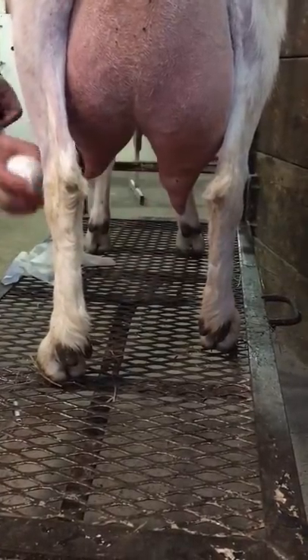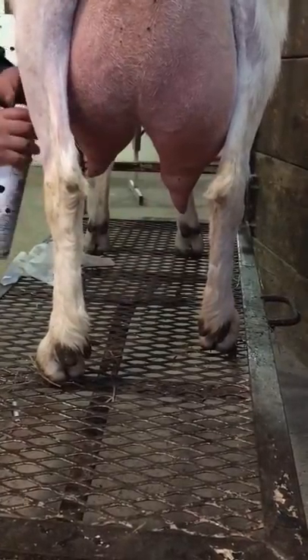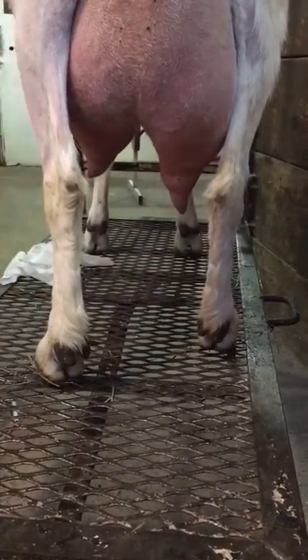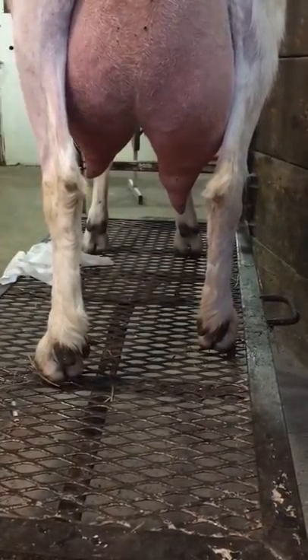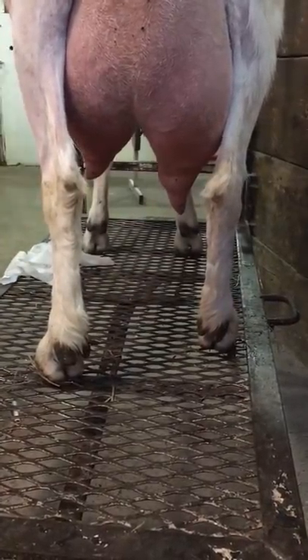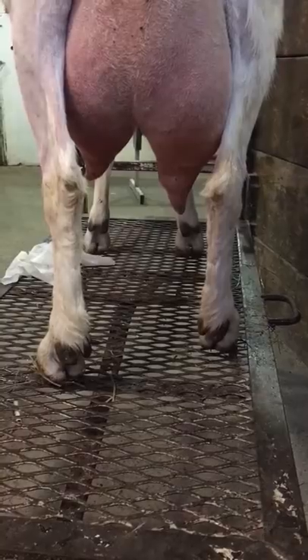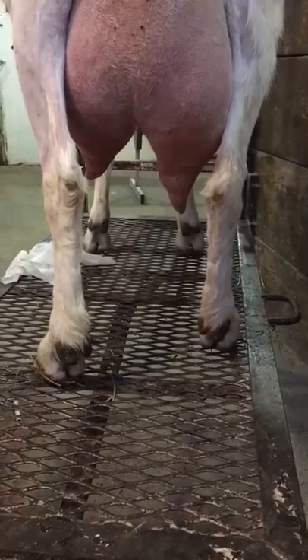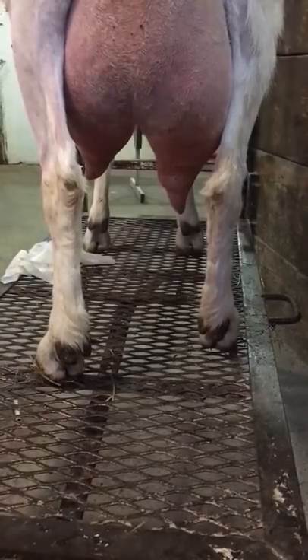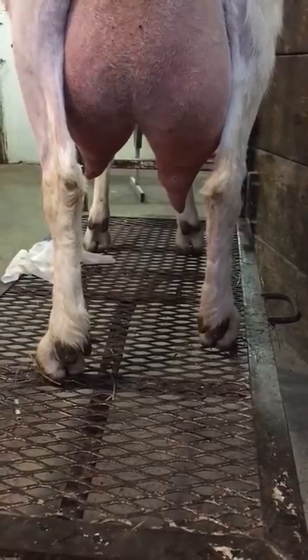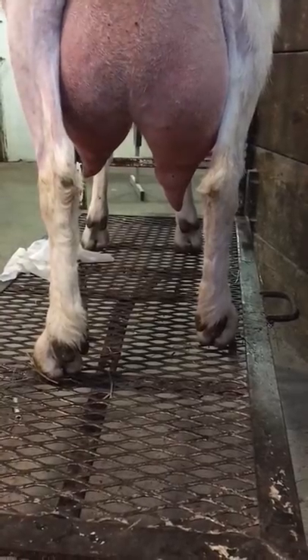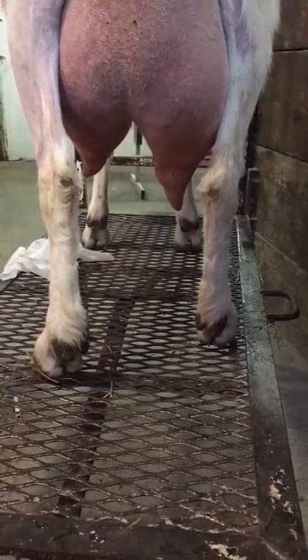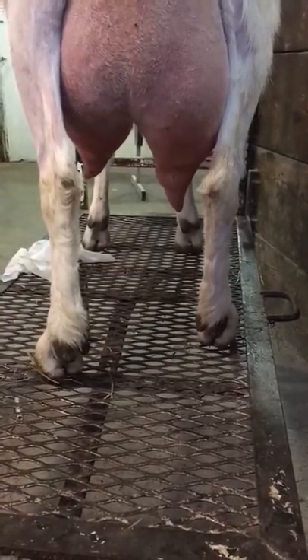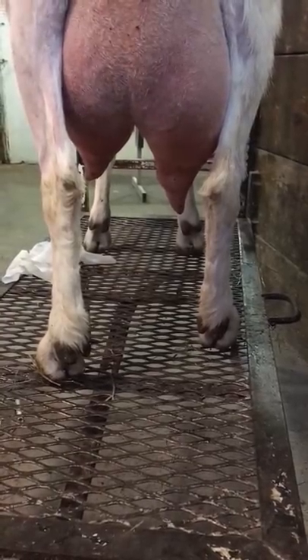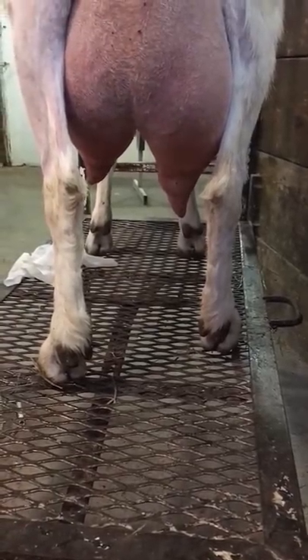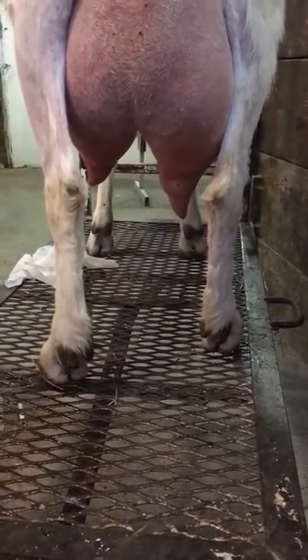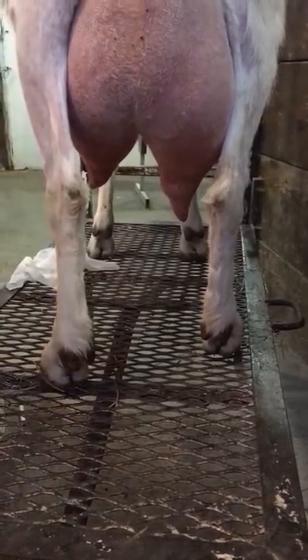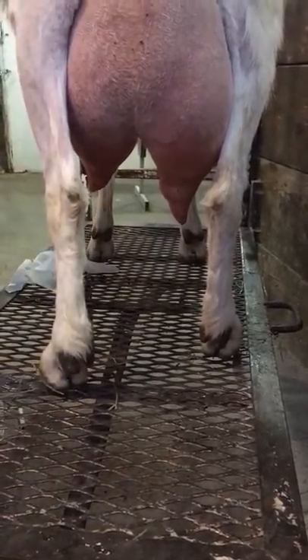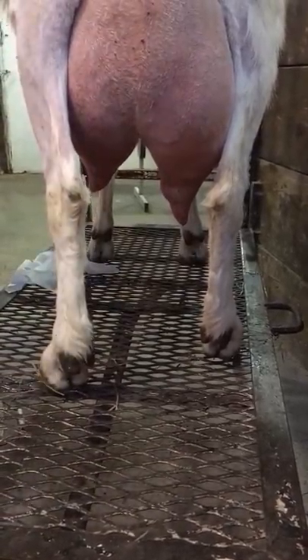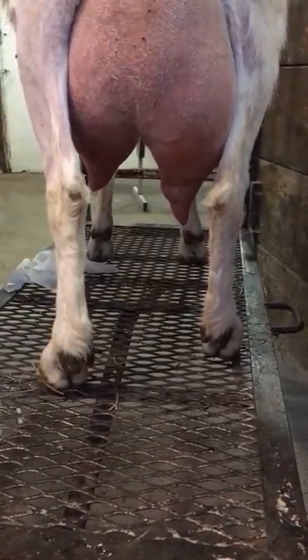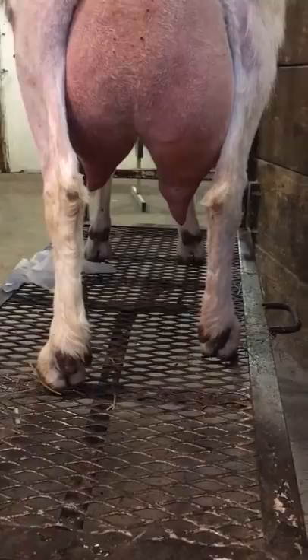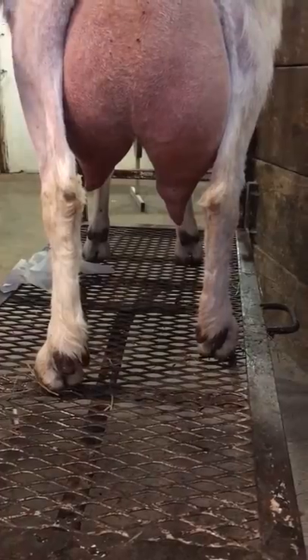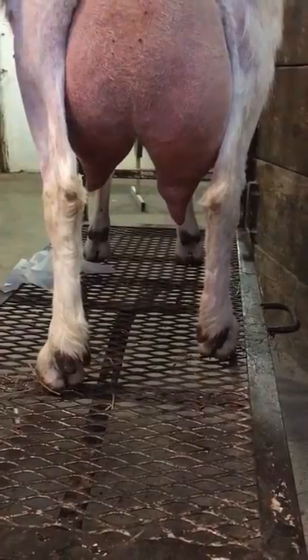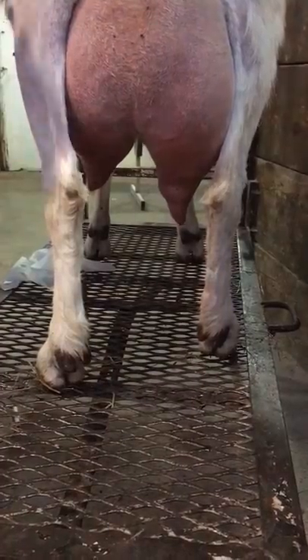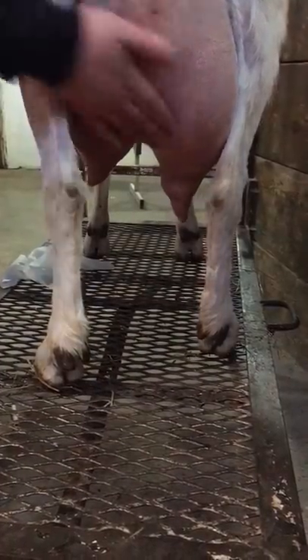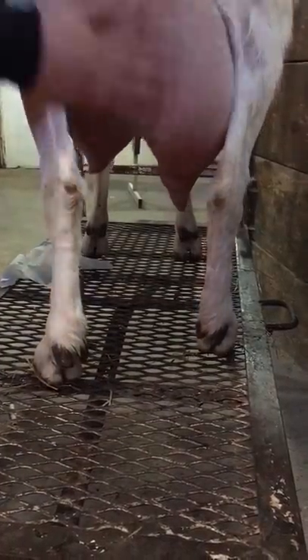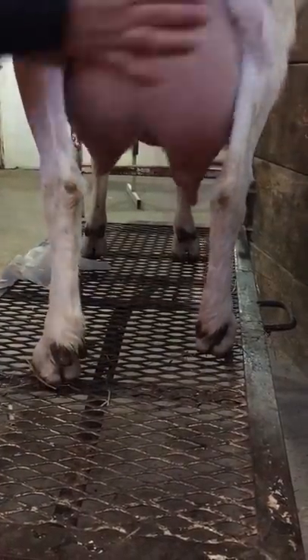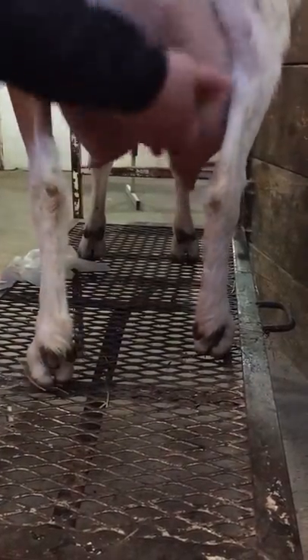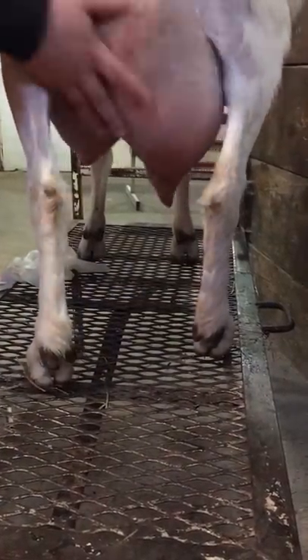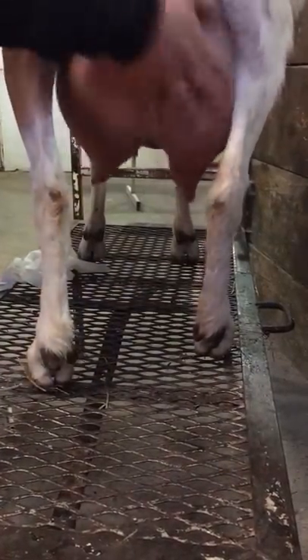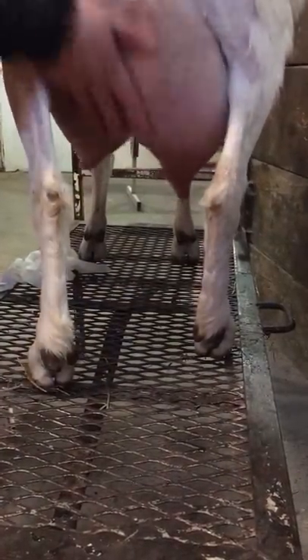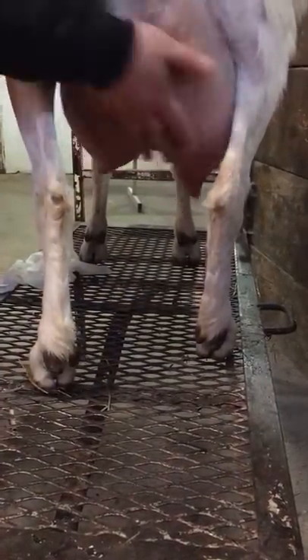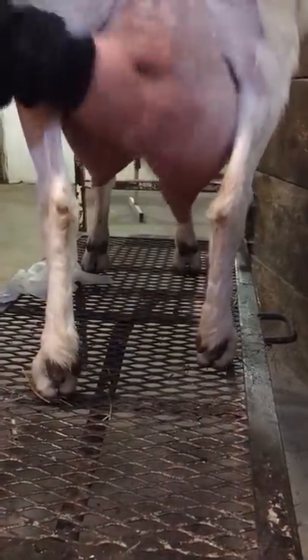And then you want to rub on some udder lotion to make sure her udder is nice and moisturized.